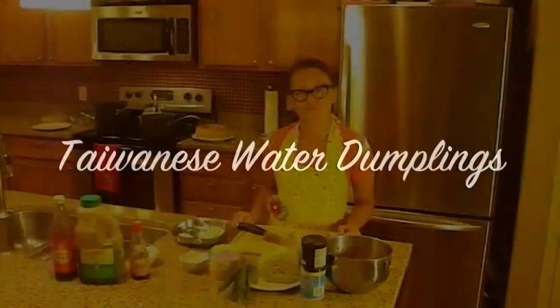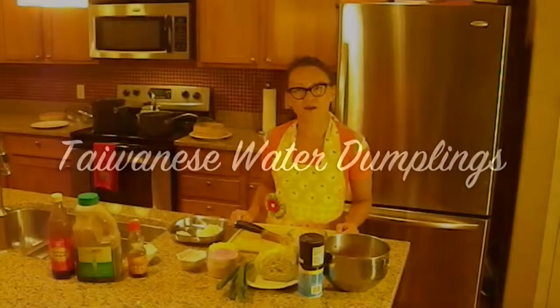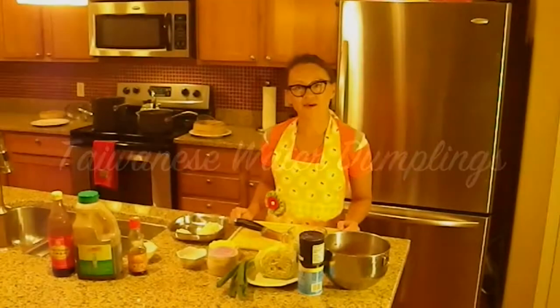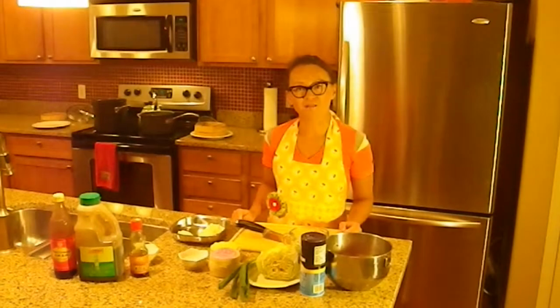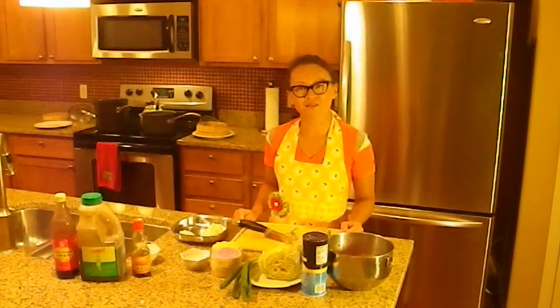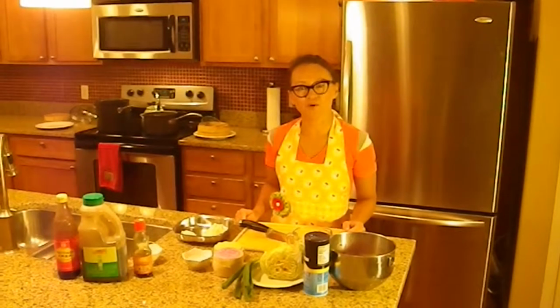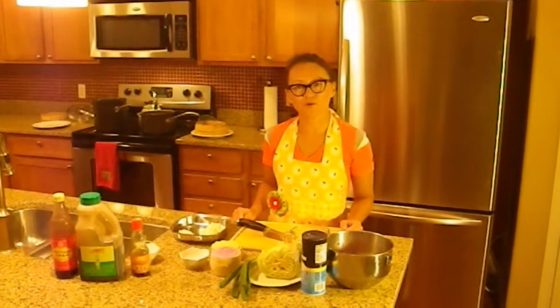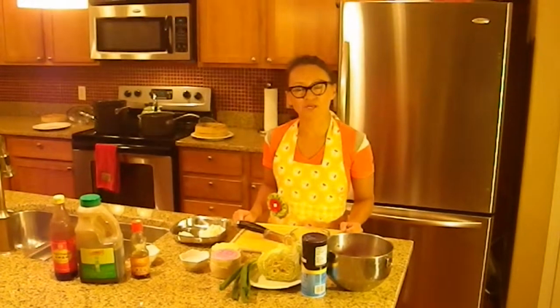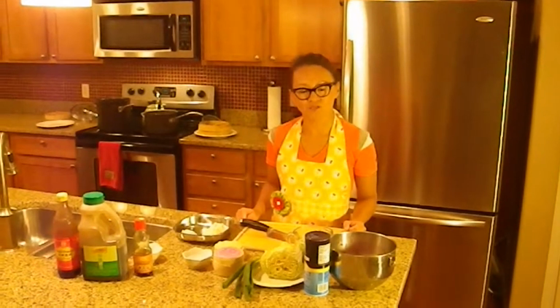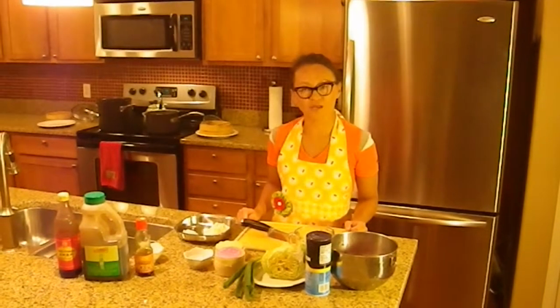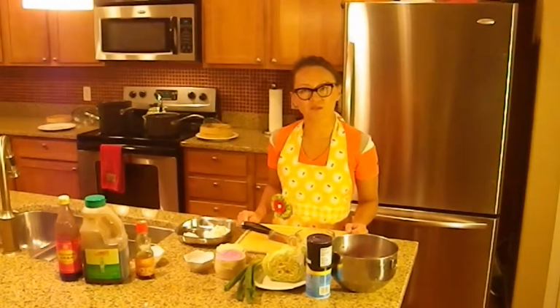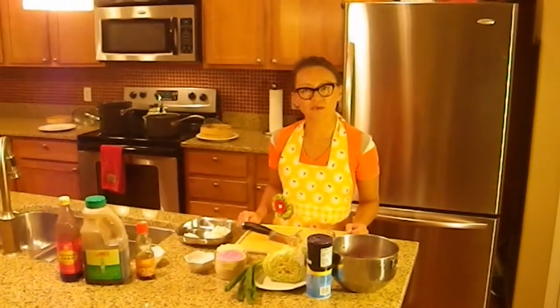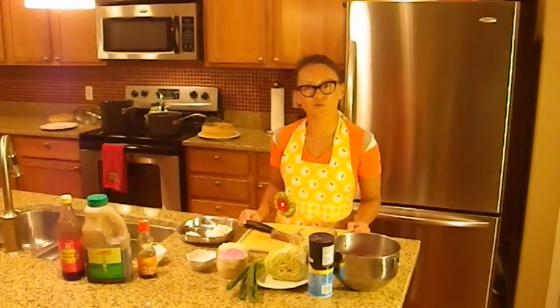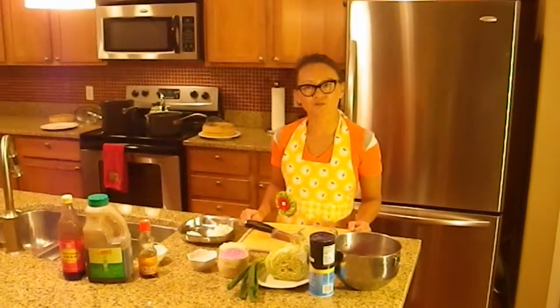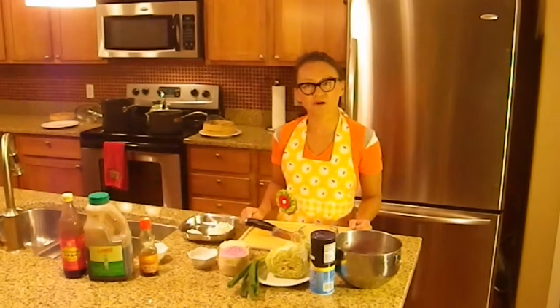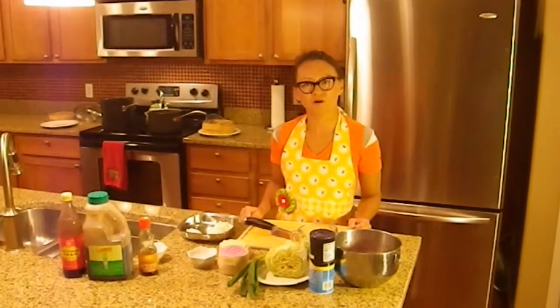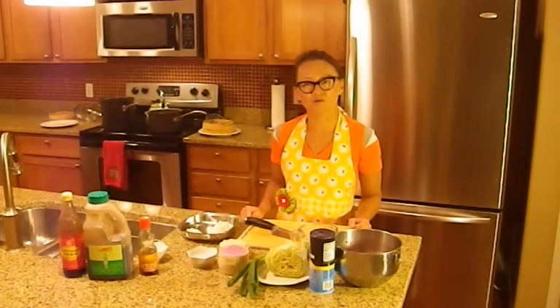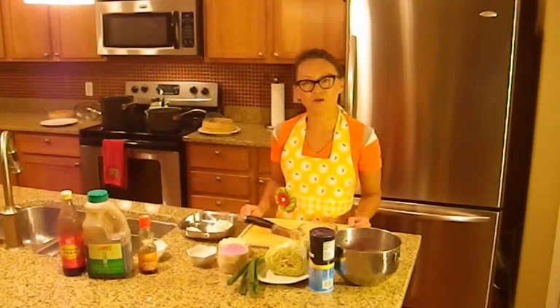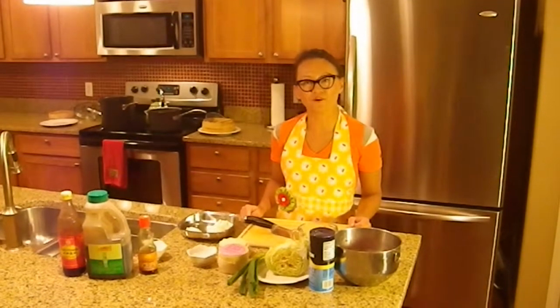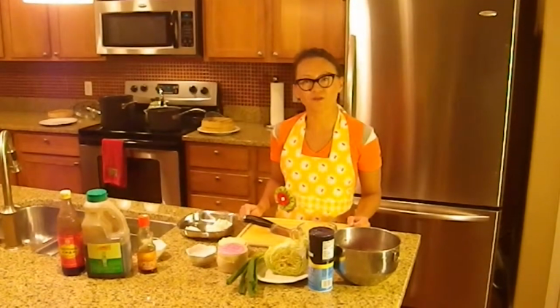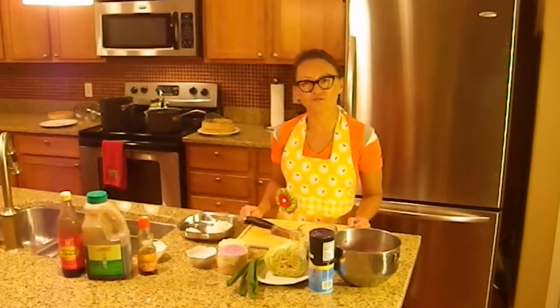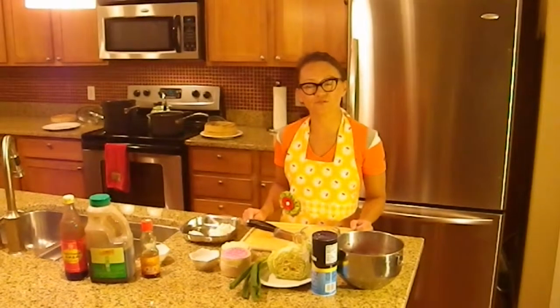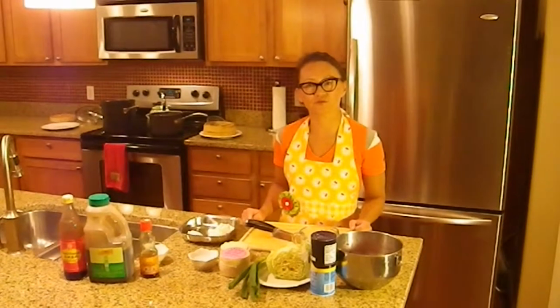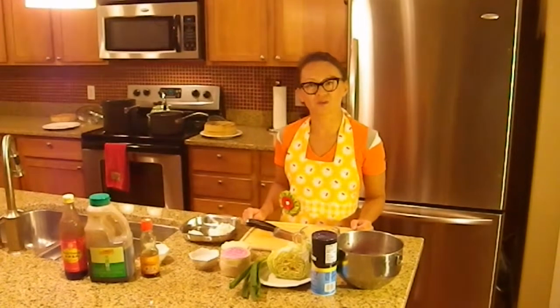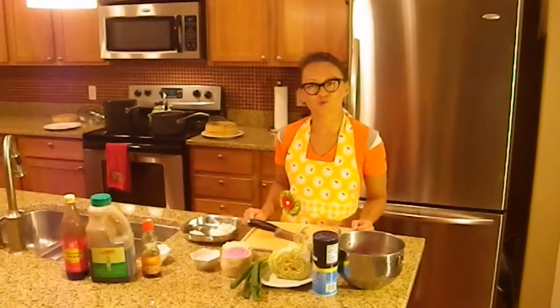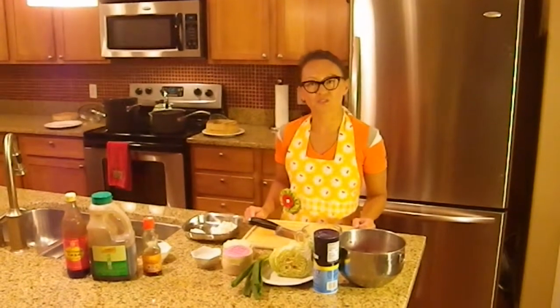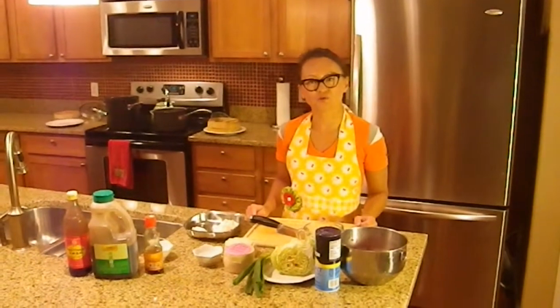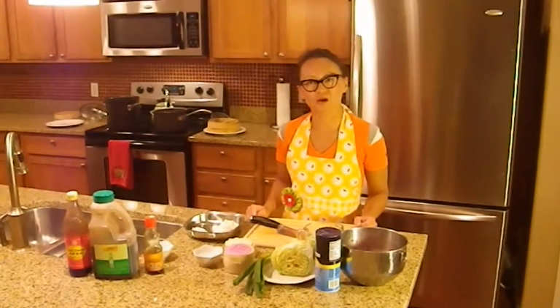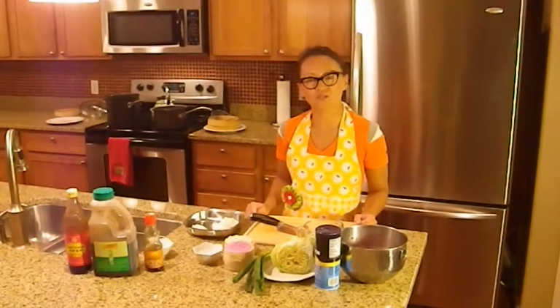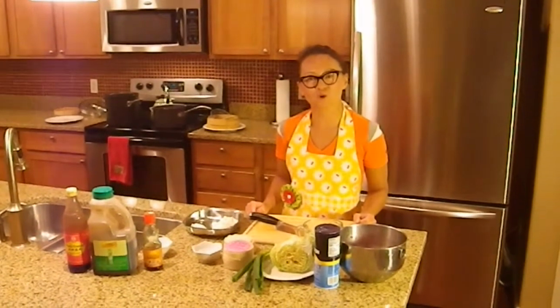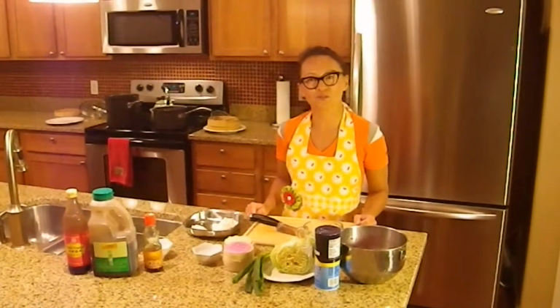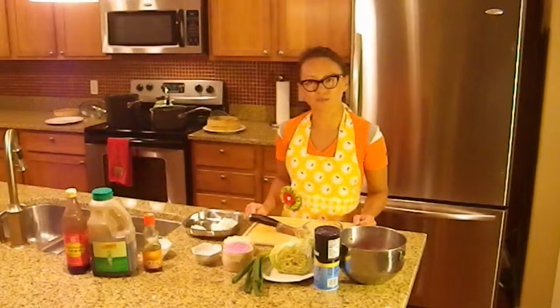Hi, I'm Alice Alpert, and today I'm going to make one of my all-time favorite comfort foods: traditional Taiwanese water dumplings.